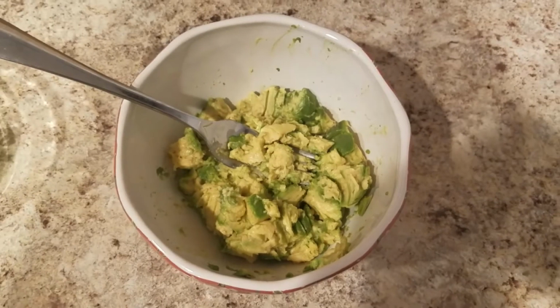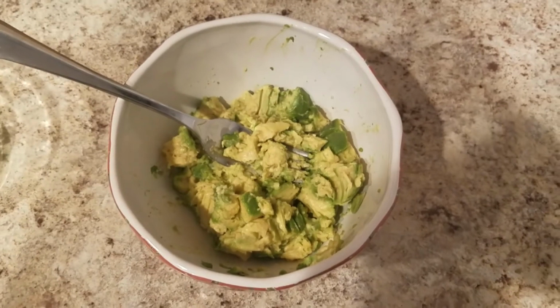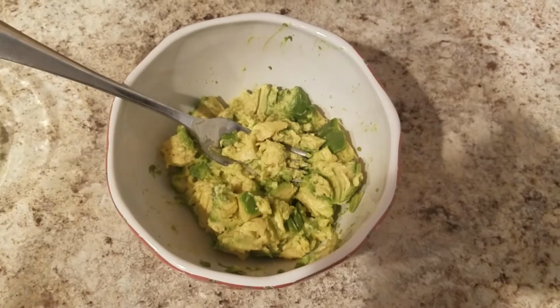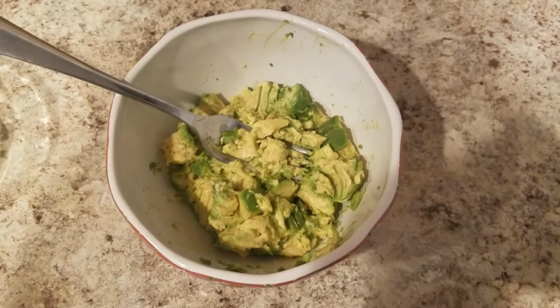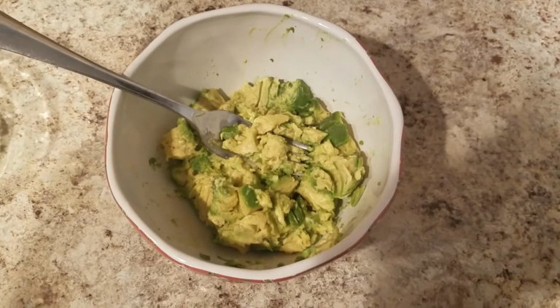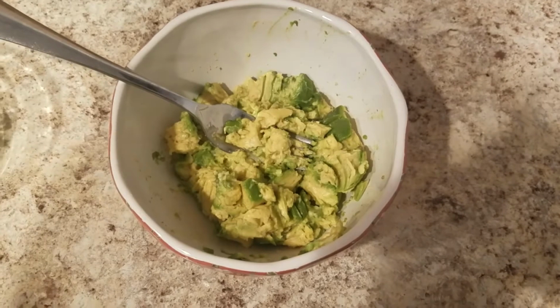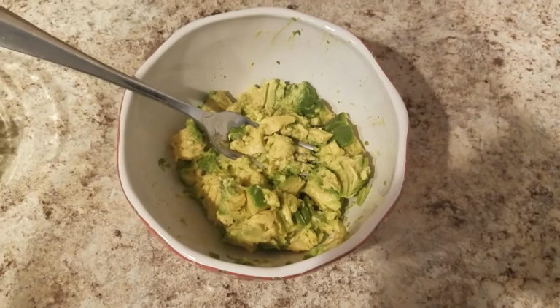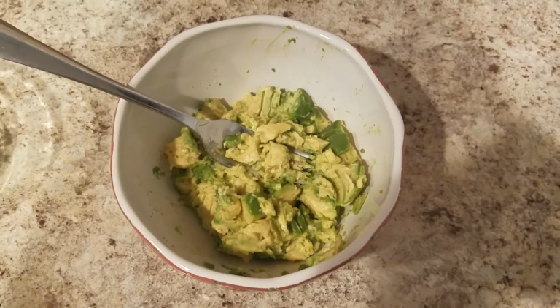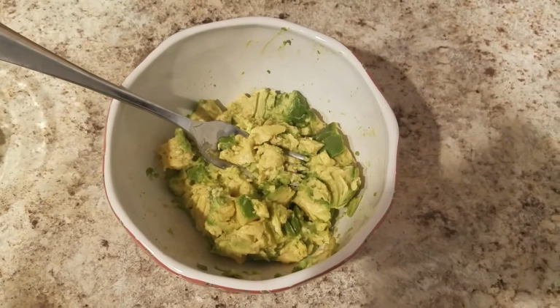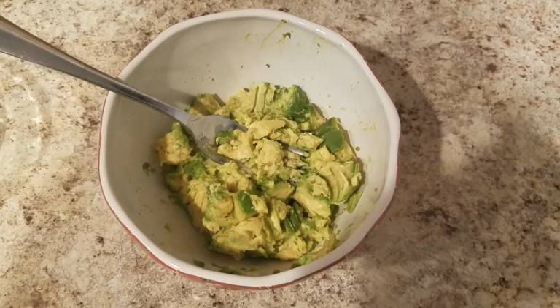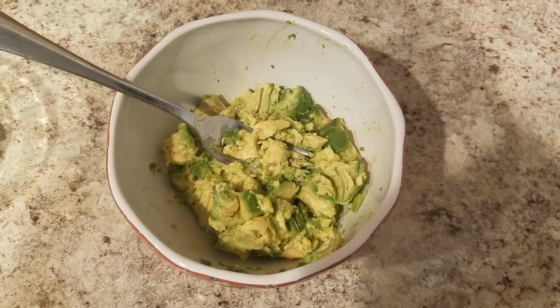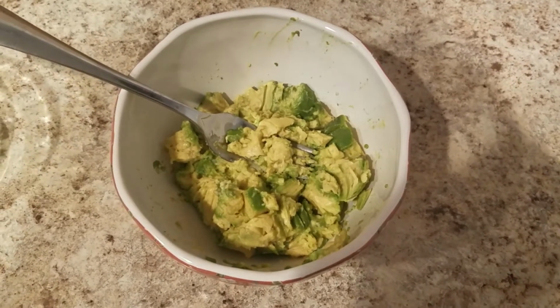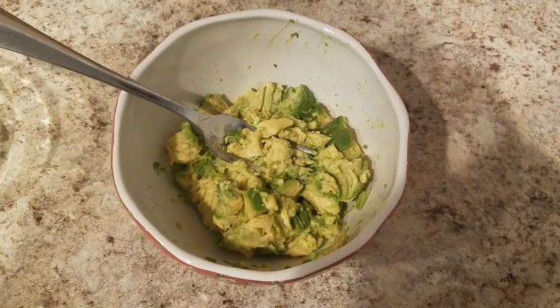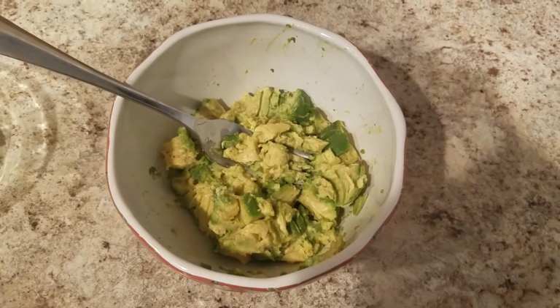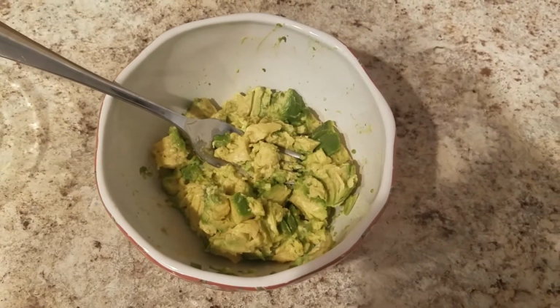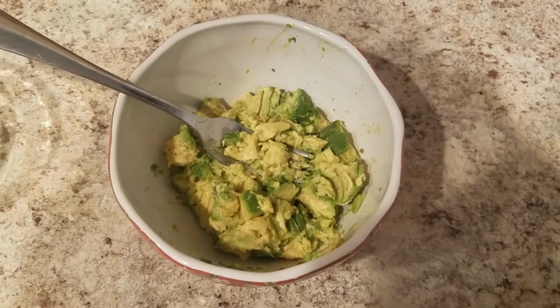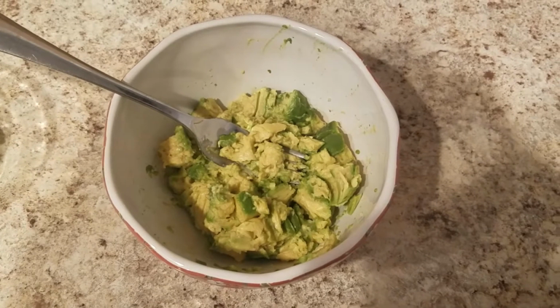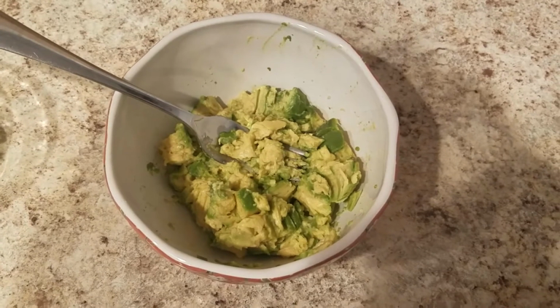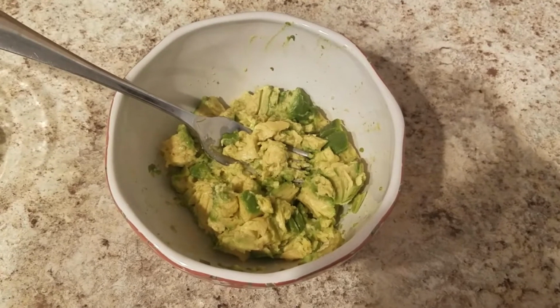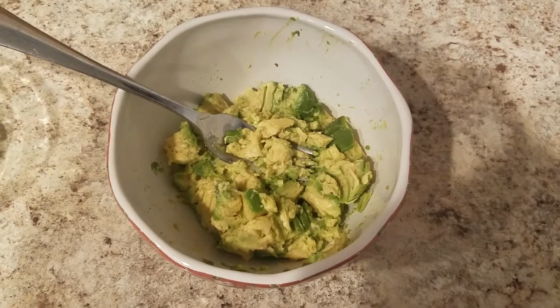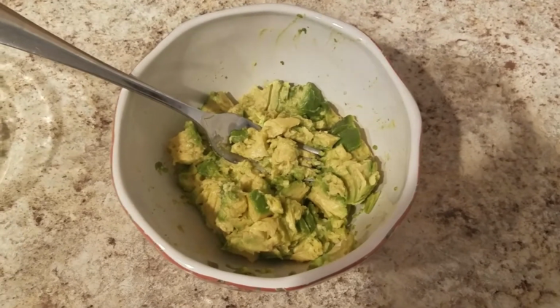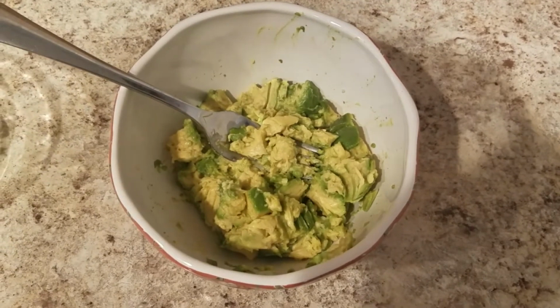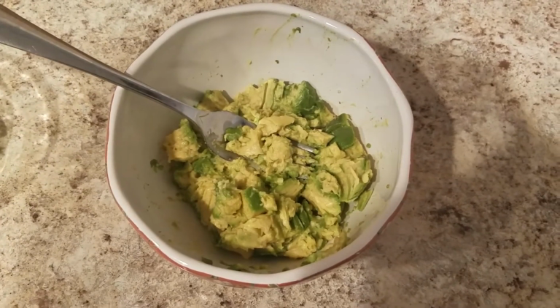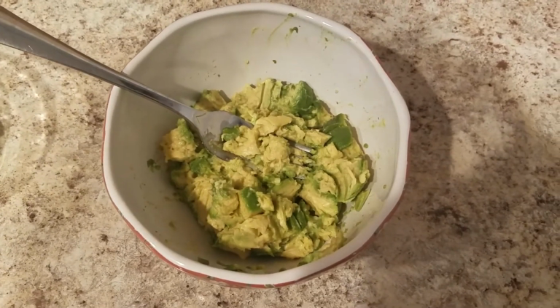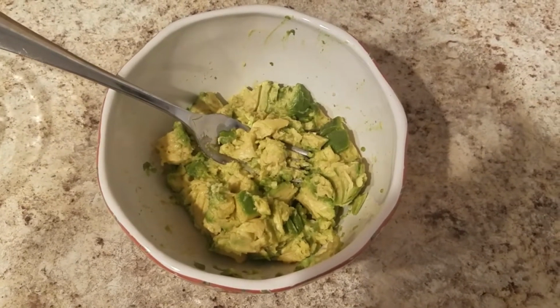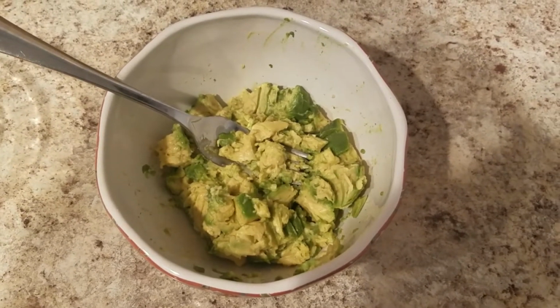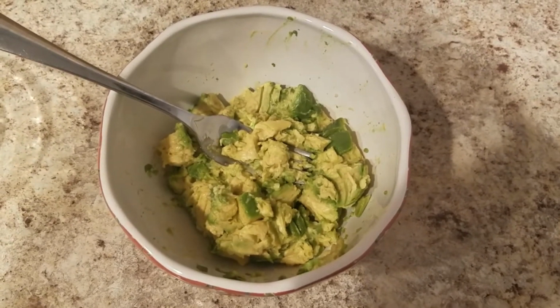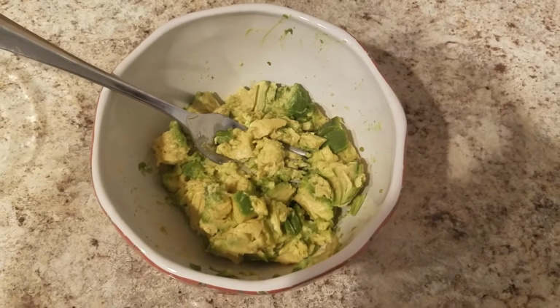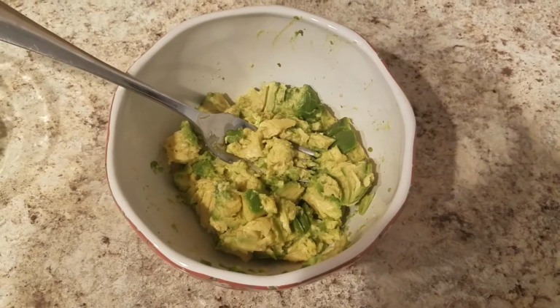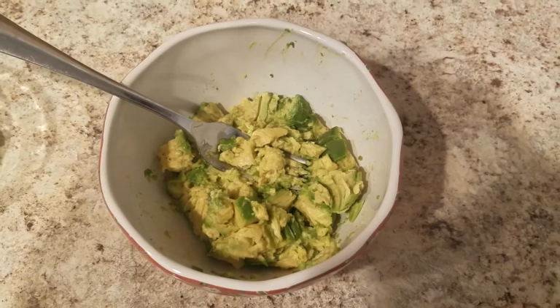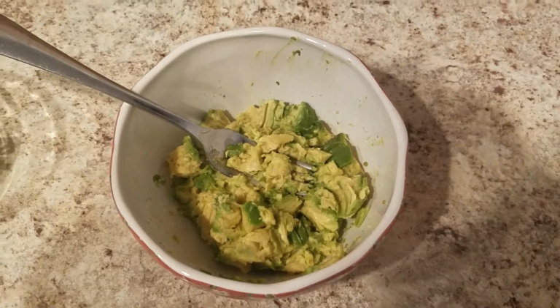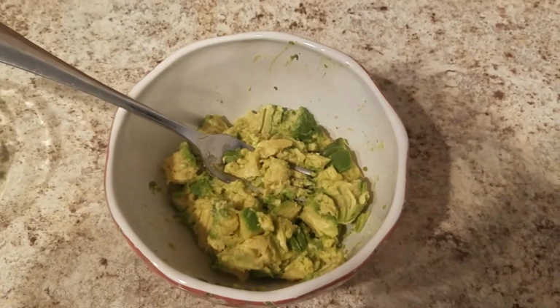Hello folks, welcome to Kamala's Kitchen. Today we will be making Zabaka Chulka. That is the Trinidadian version of a guacamole. Zabaka is avocado.